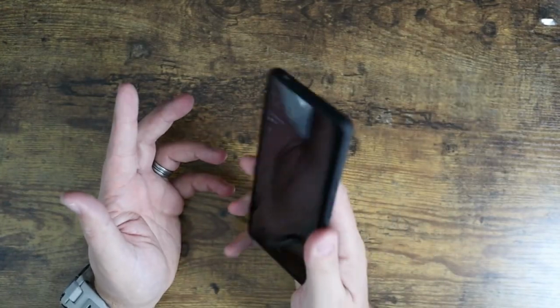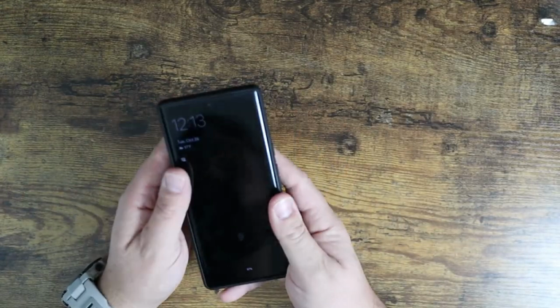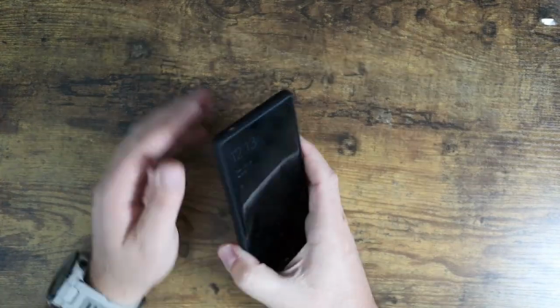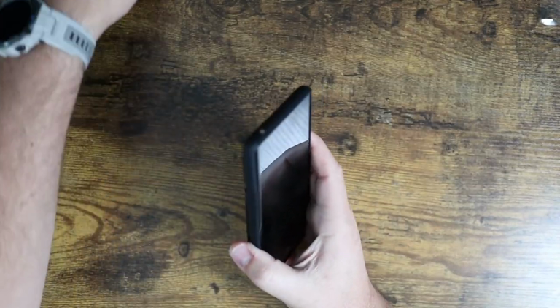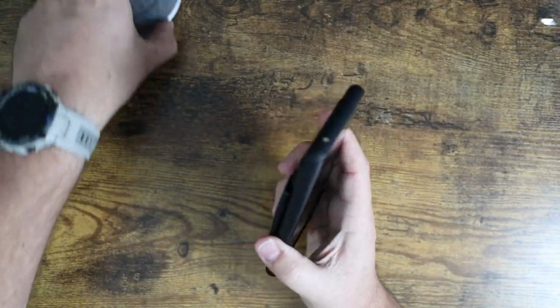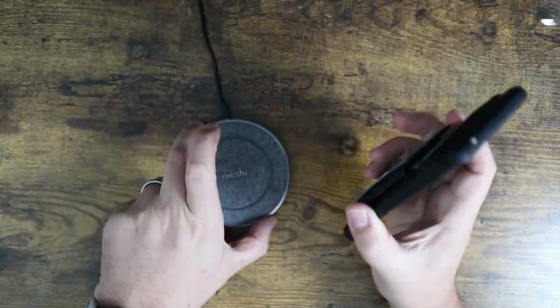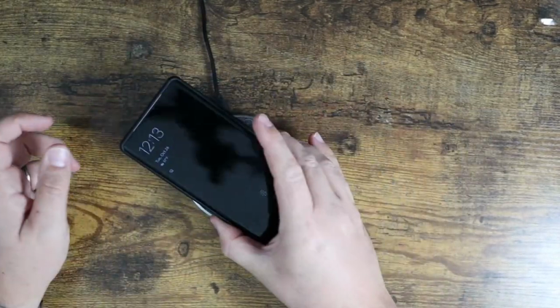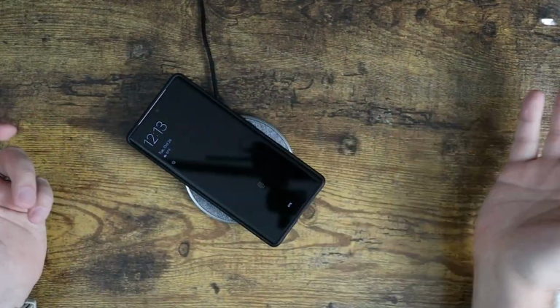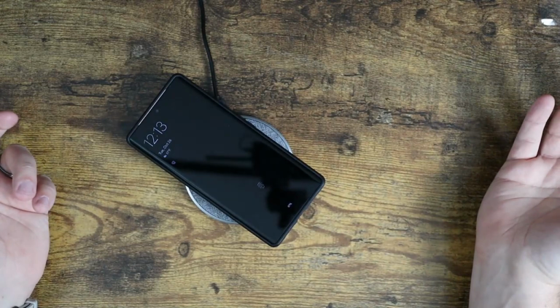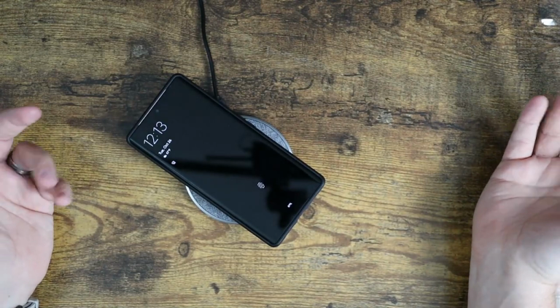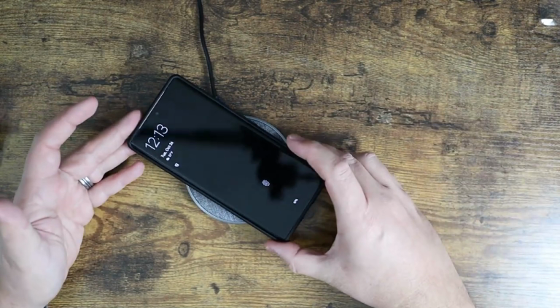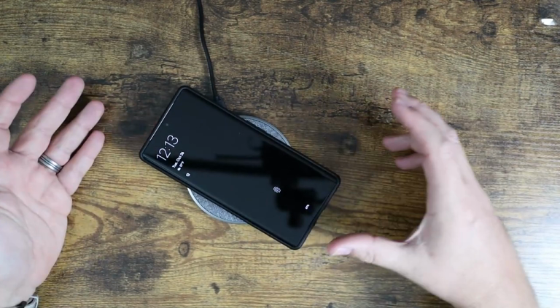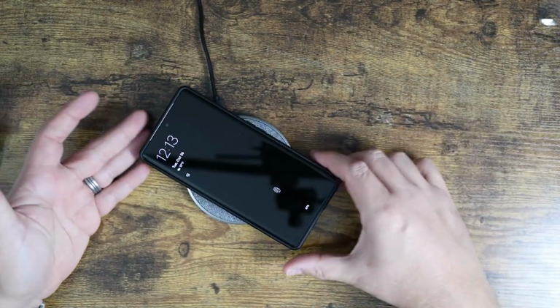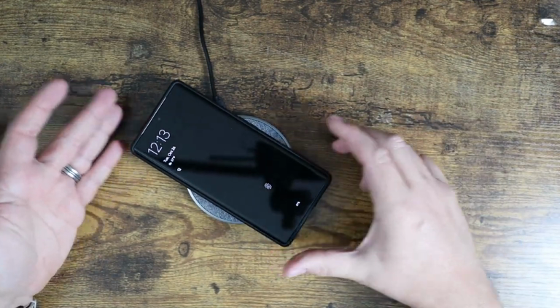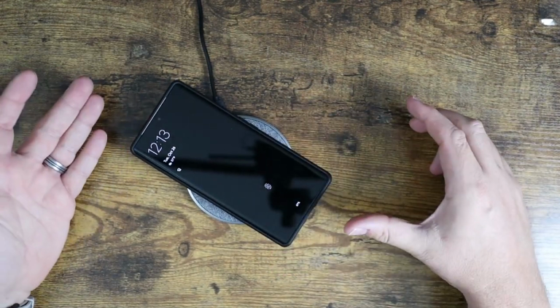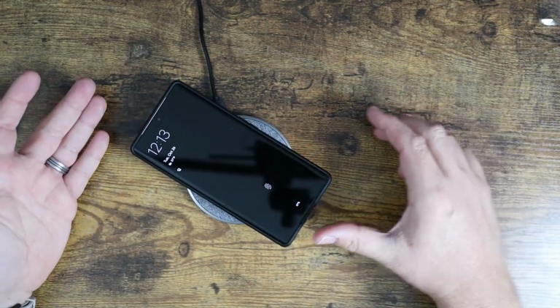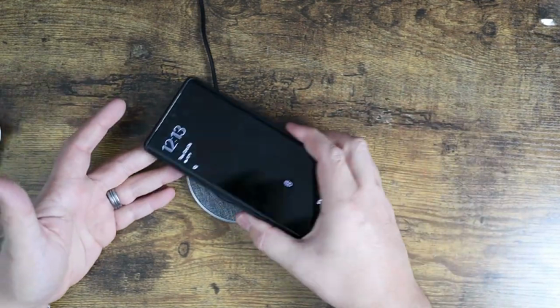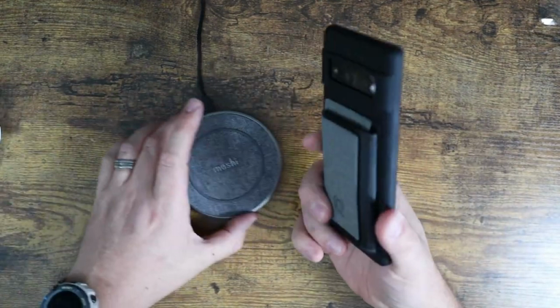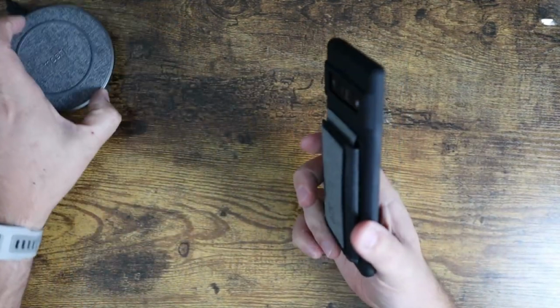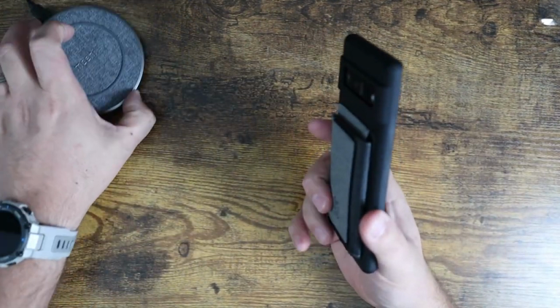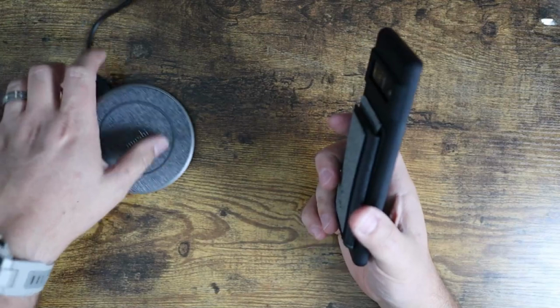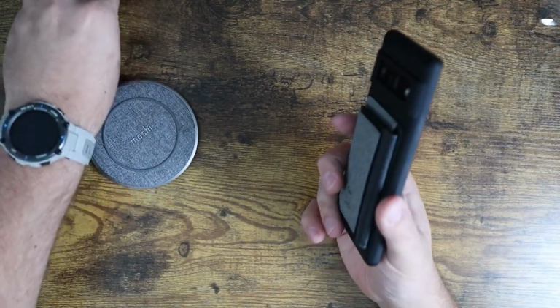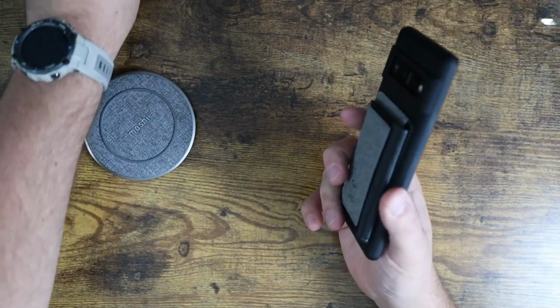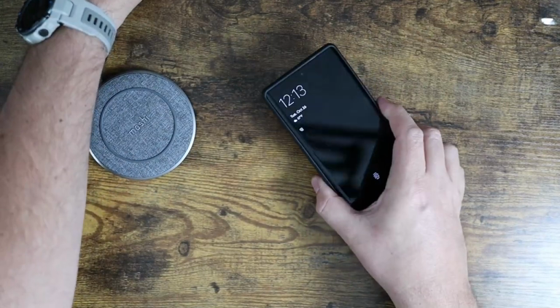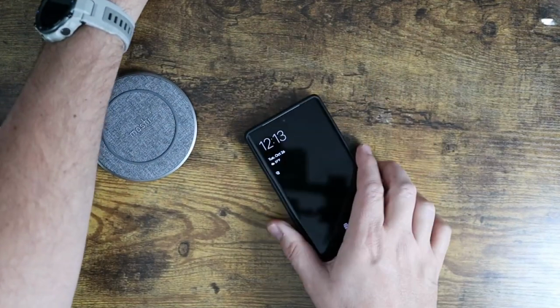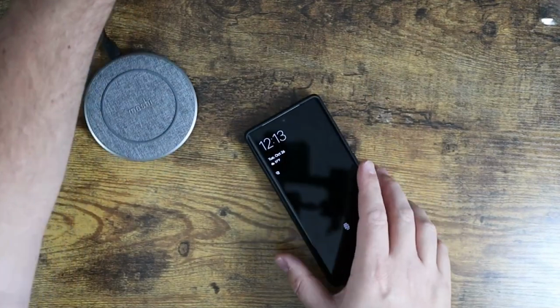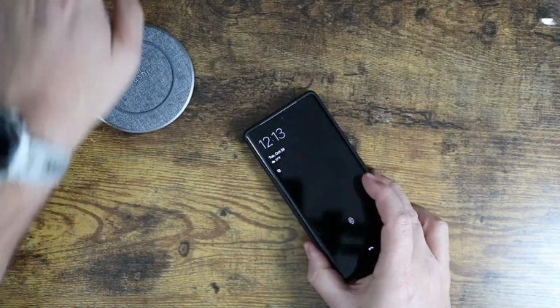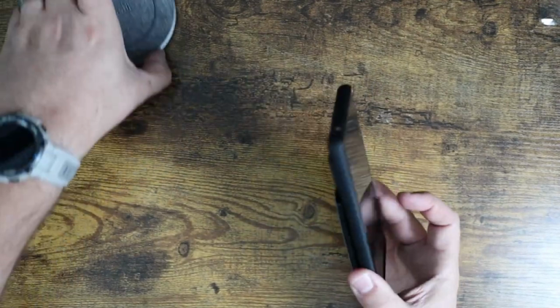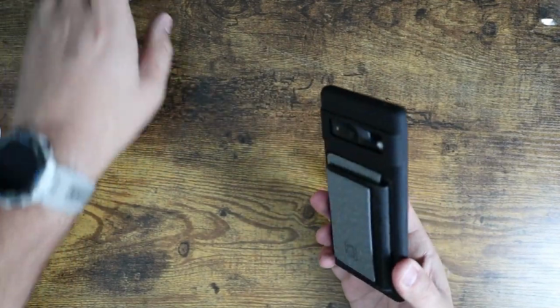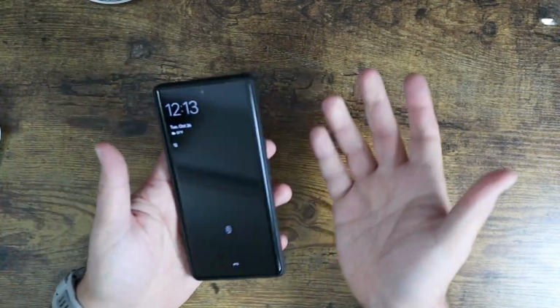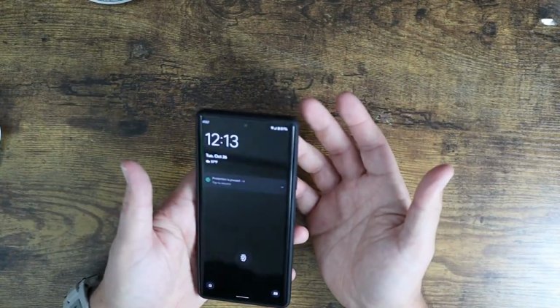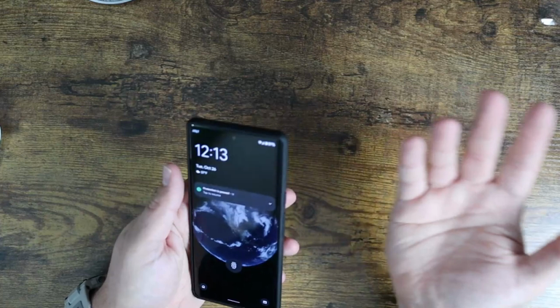One thing I will mention though is it is not wireless charging compatible. It is too thick to allow for wireless charging to take place. So just keep that in mind — if you're into wireless charging like I am, you may need to peel this one off.